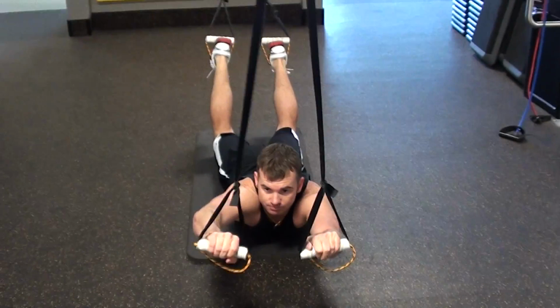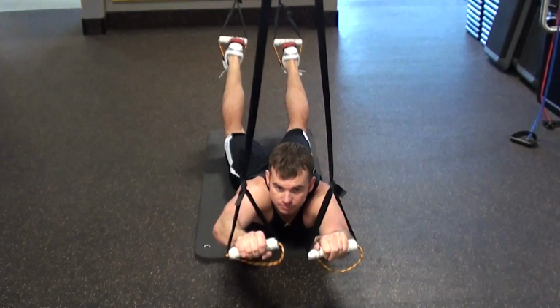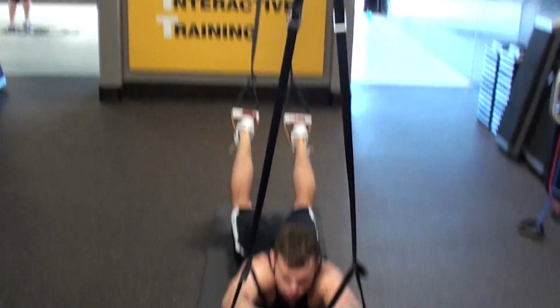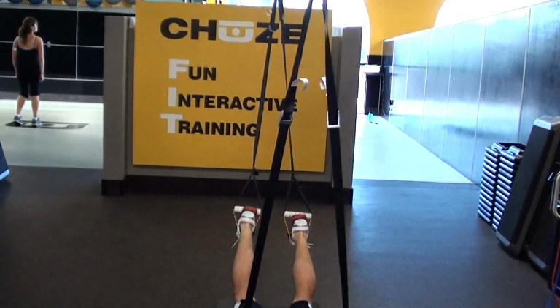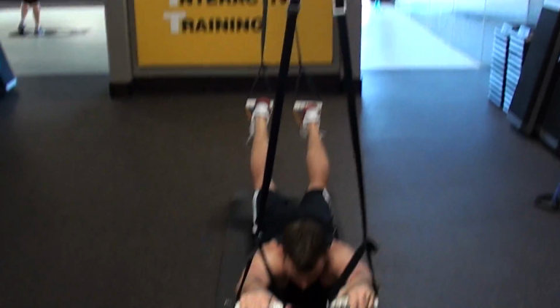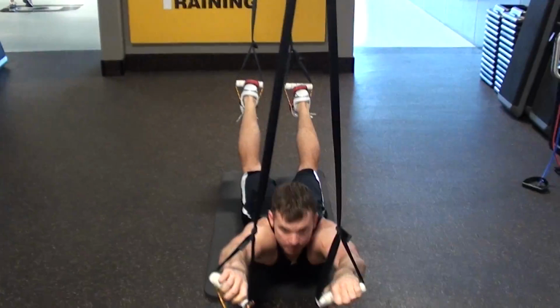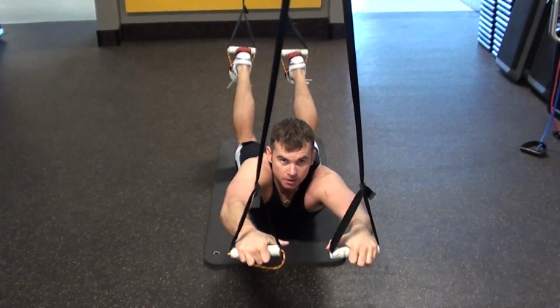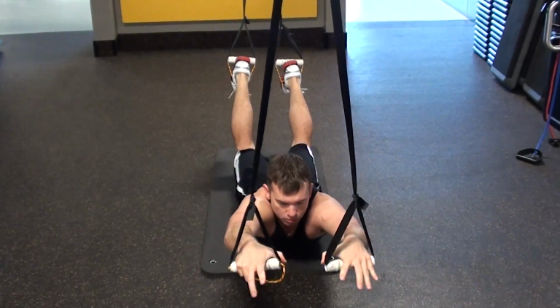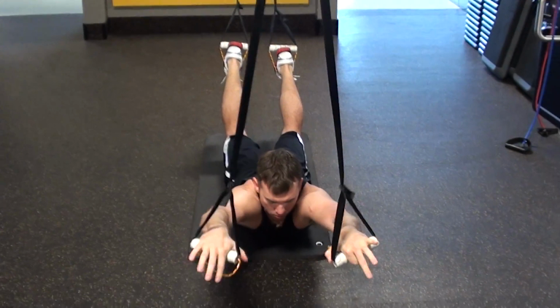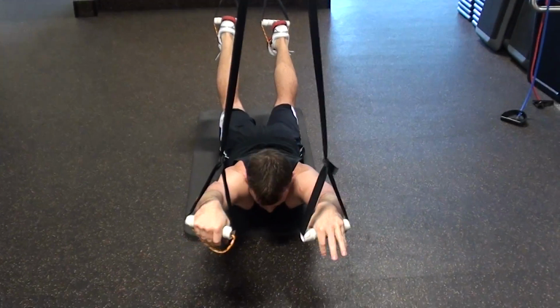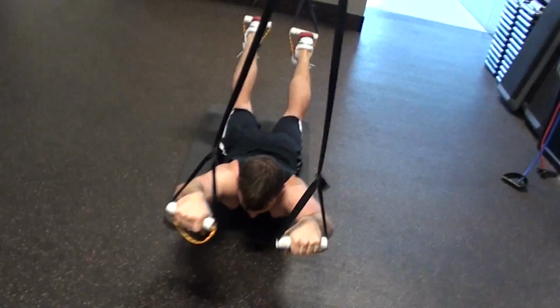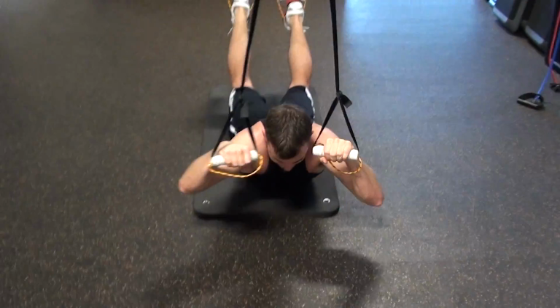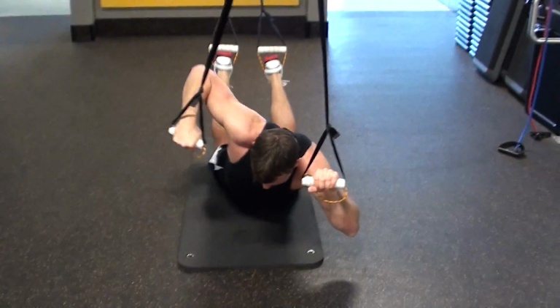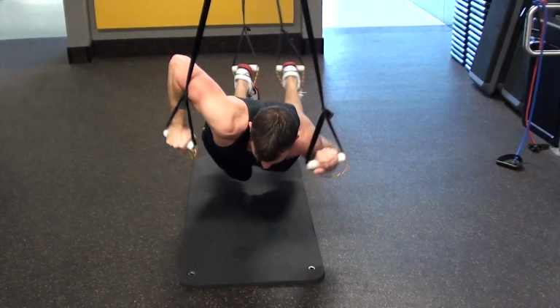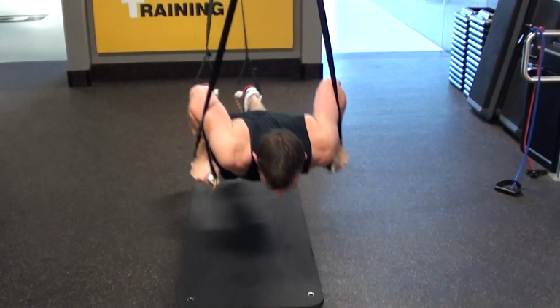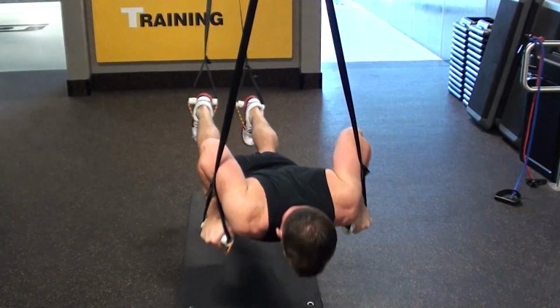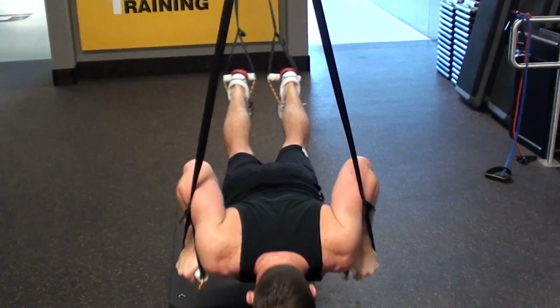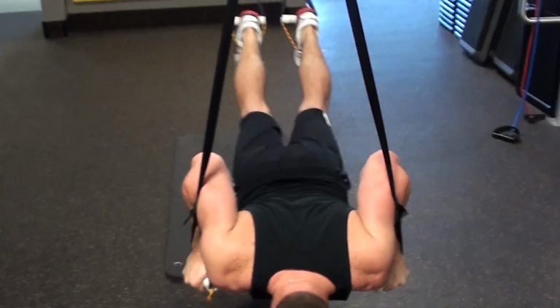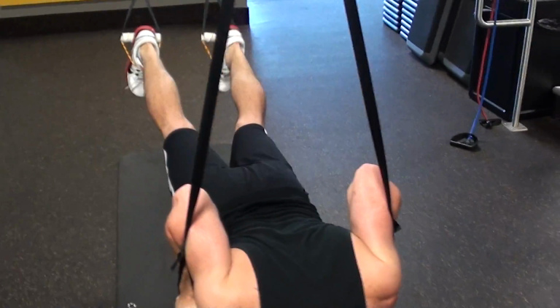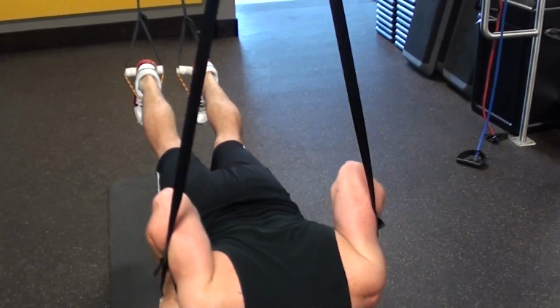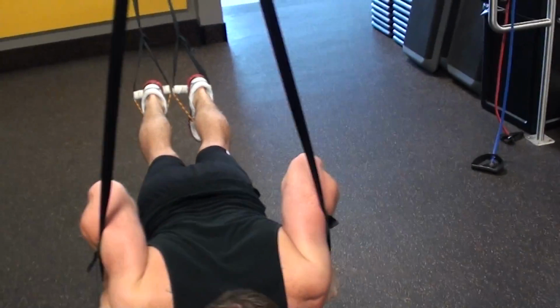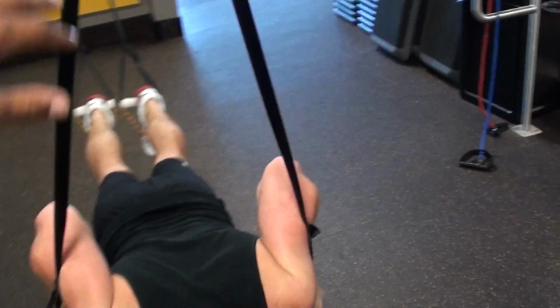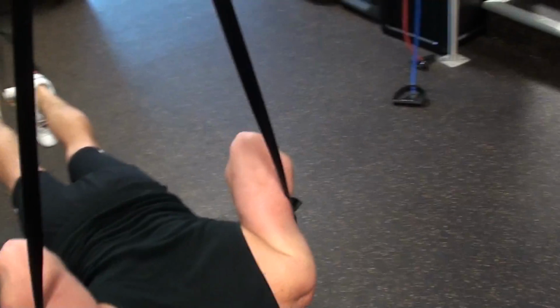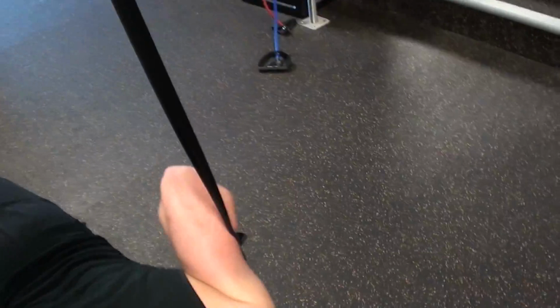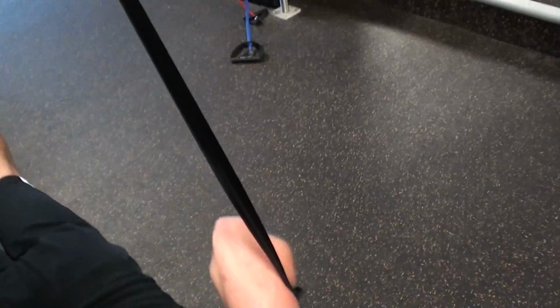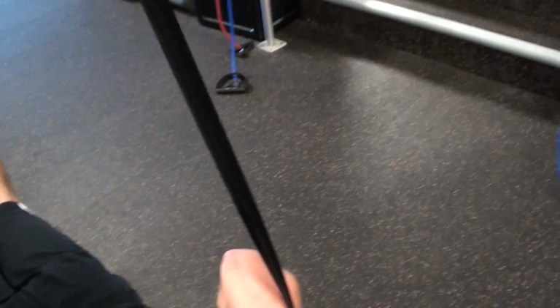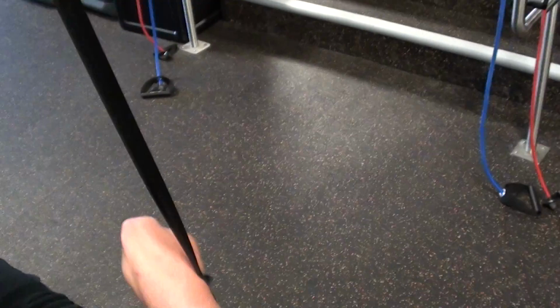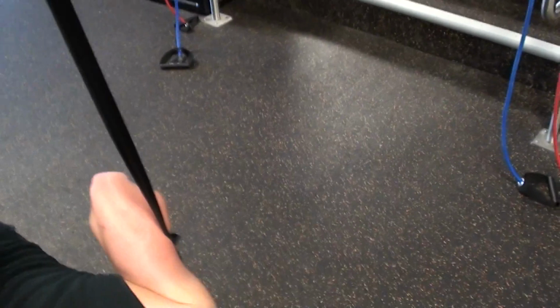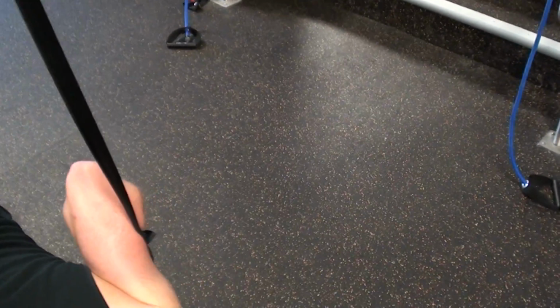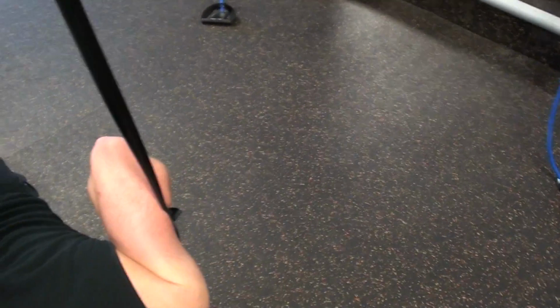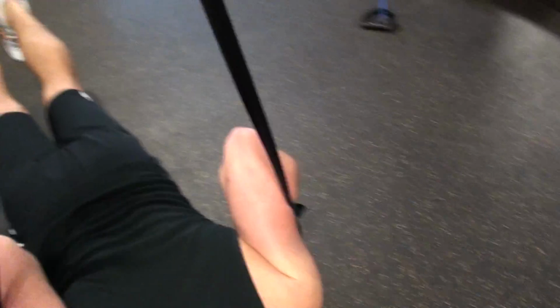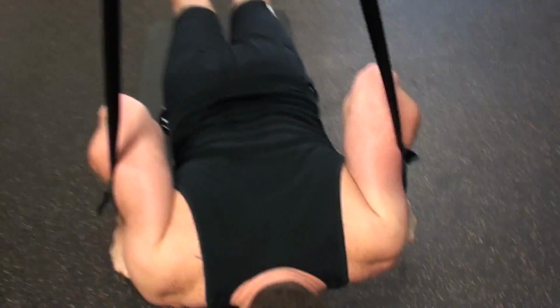All right, so we're back again with our second set. David's in the resting position right now. He's going to come up to a high plank, and I'll stabilize him to hold. Always good to have a spotter.